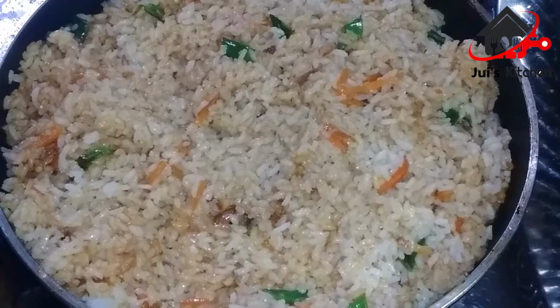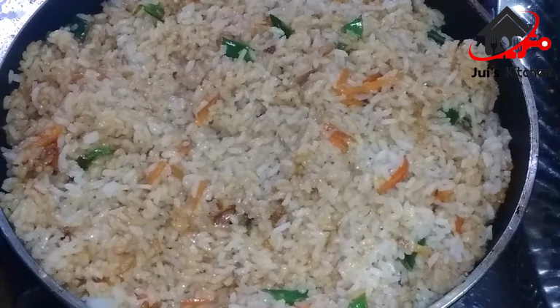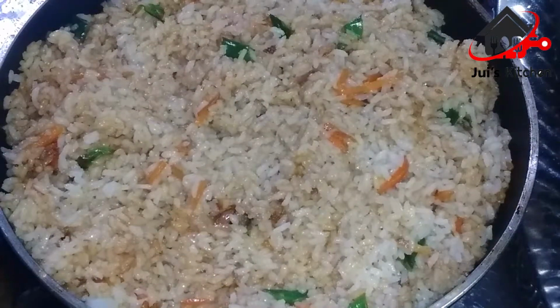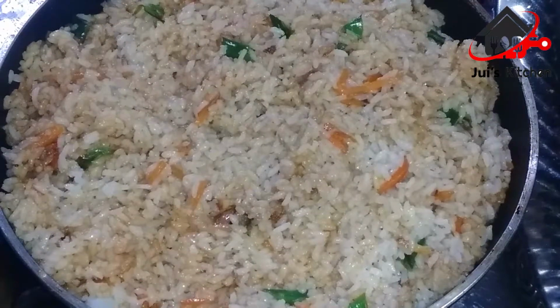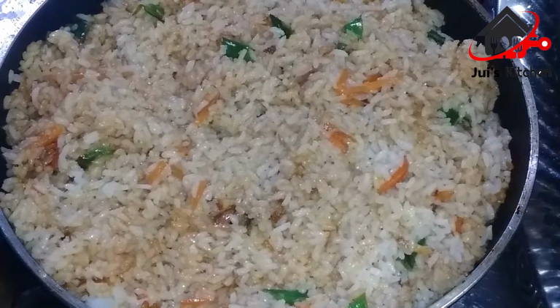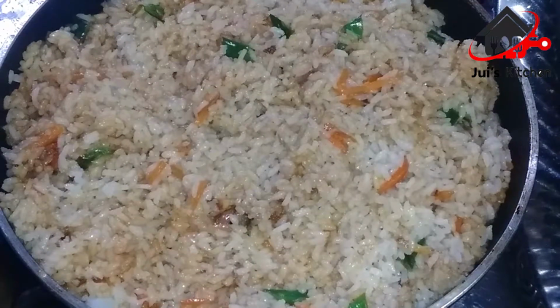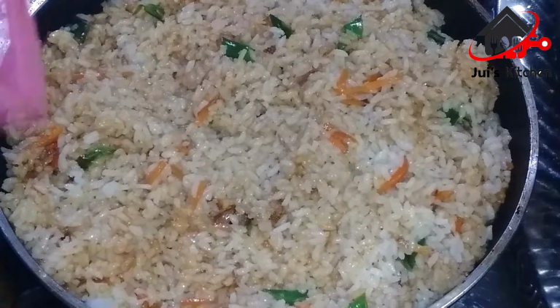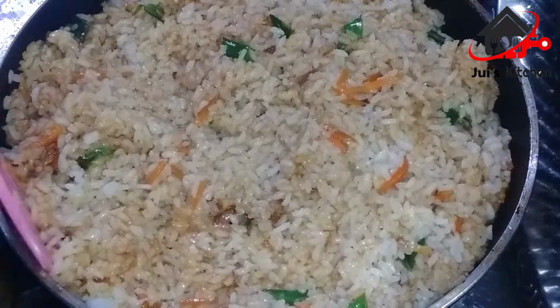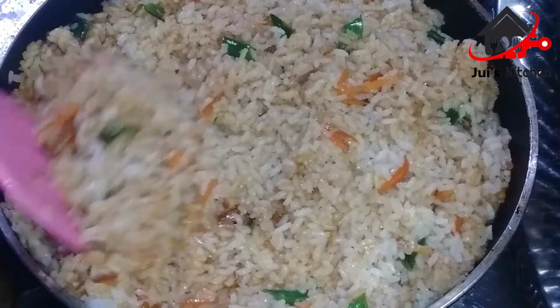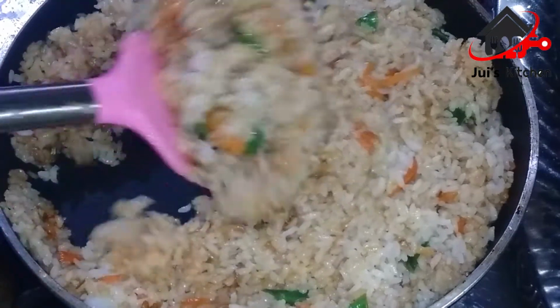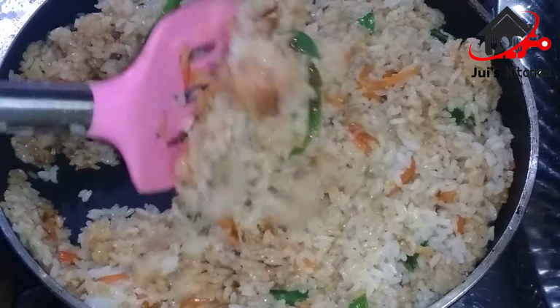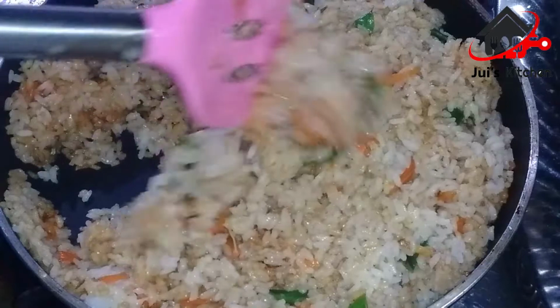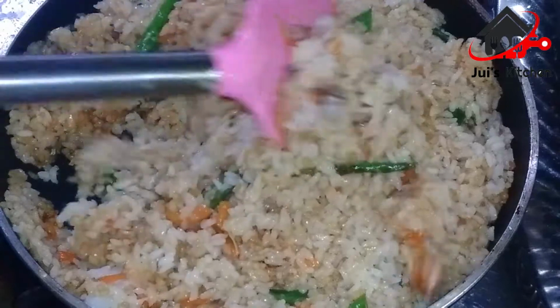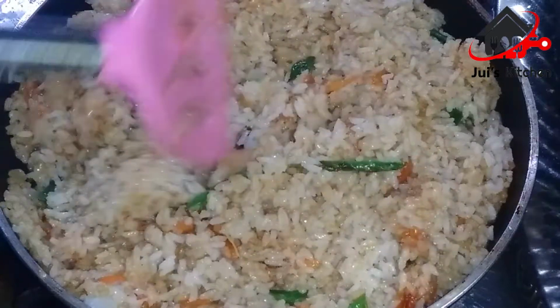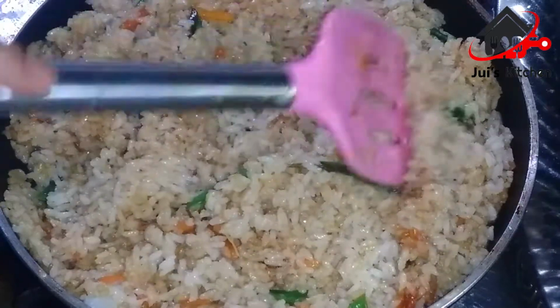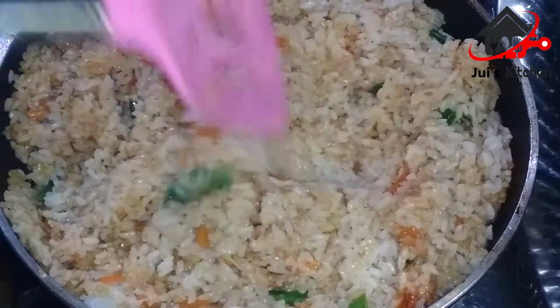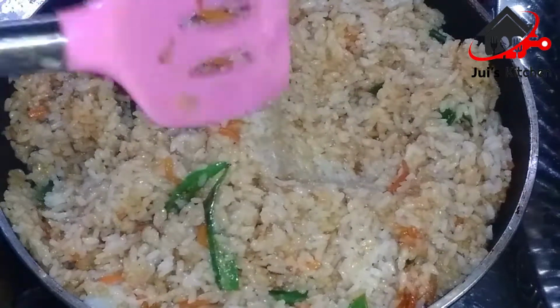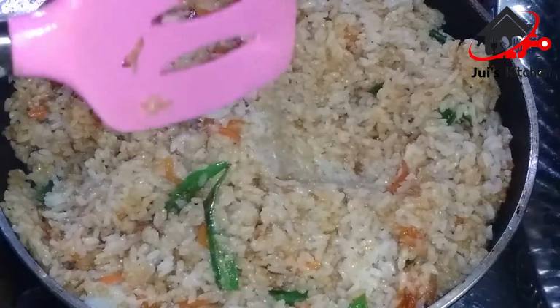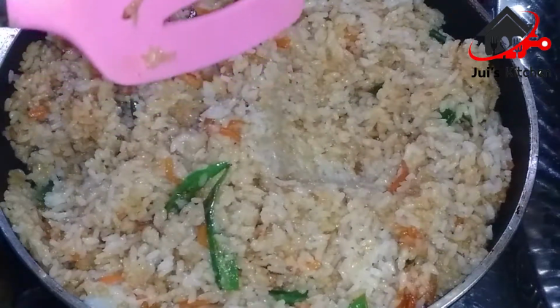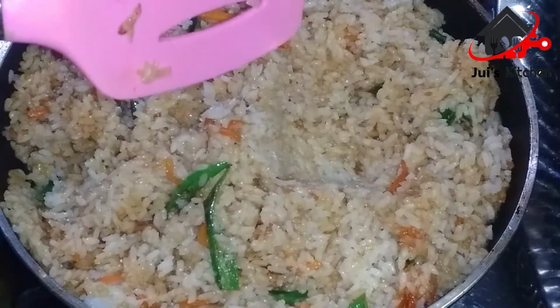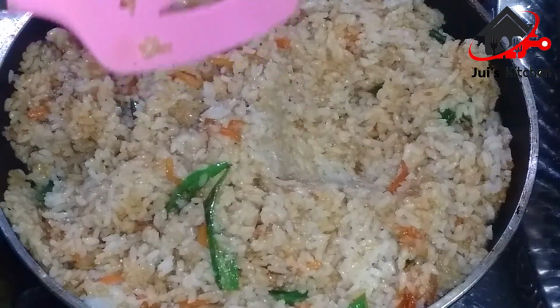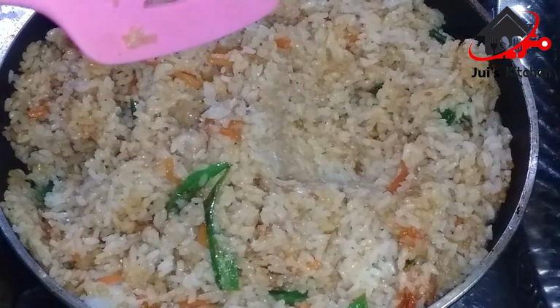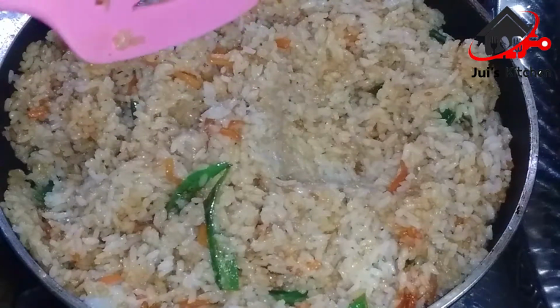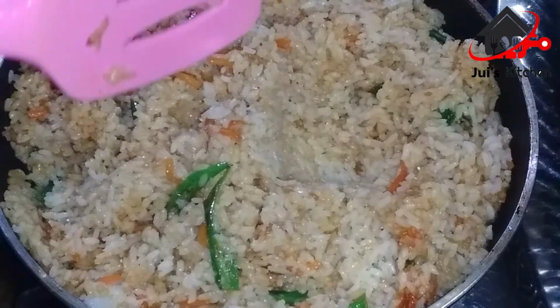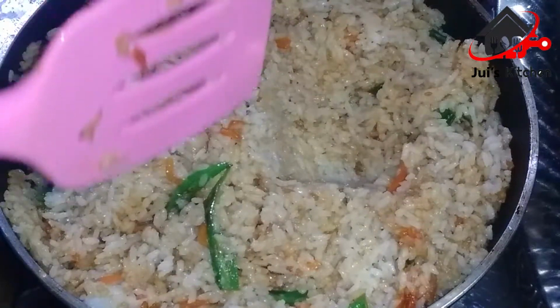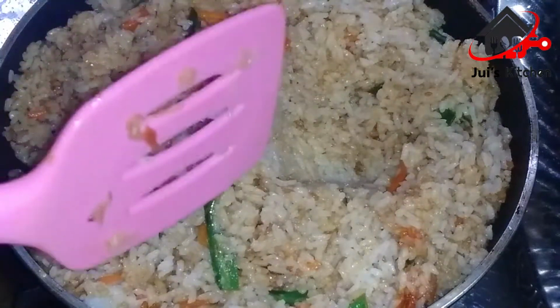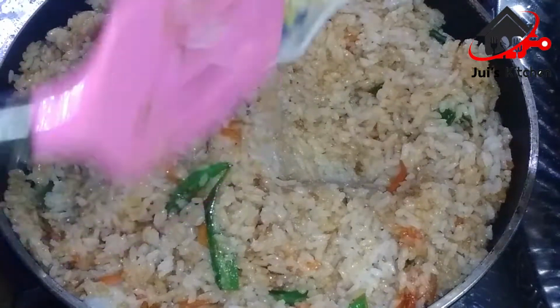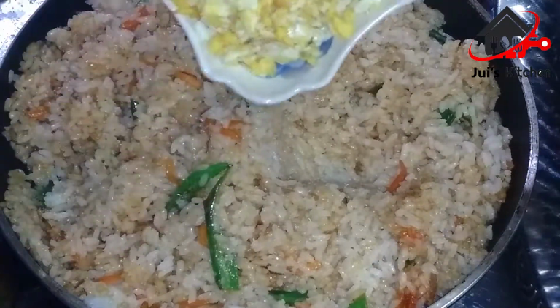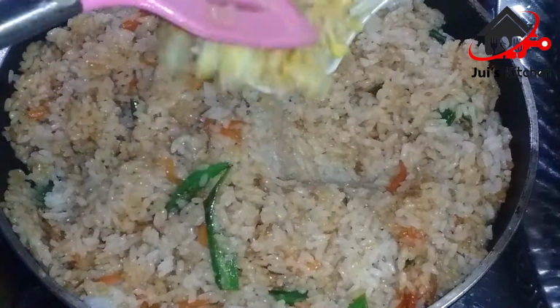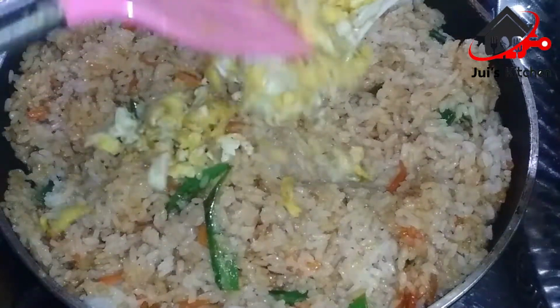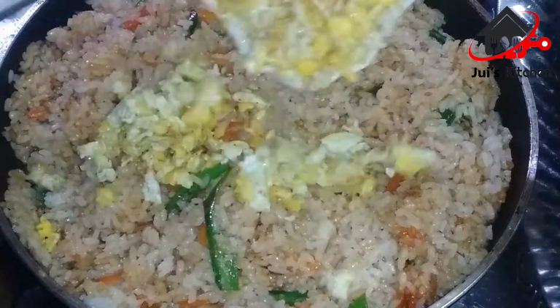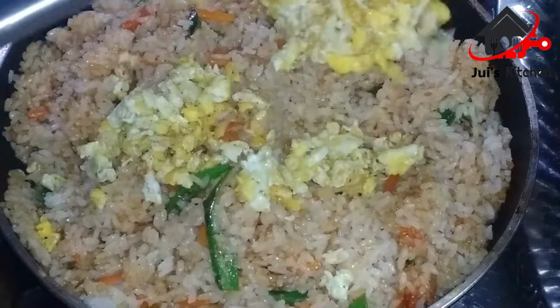I will cook the ingredients and mix them together. If you like to make this, use these ingredients.